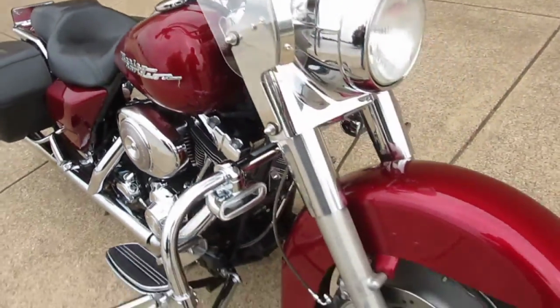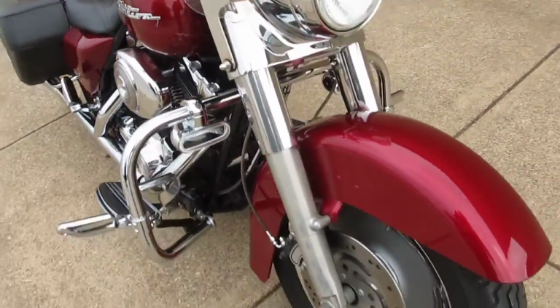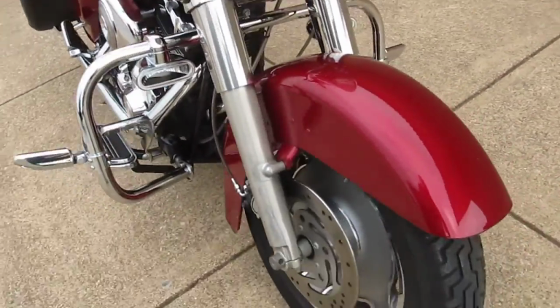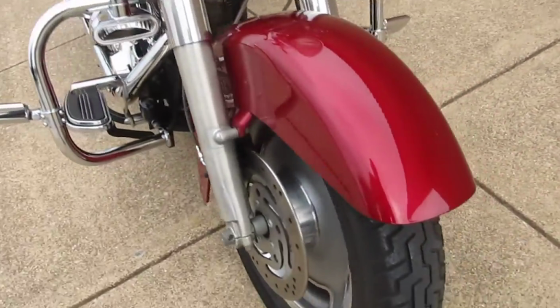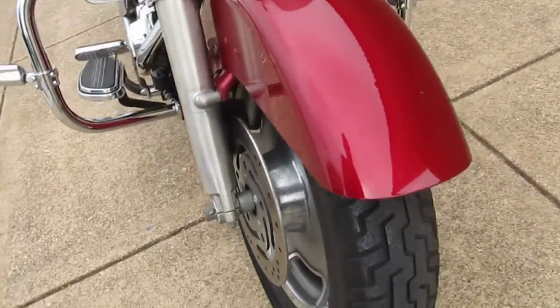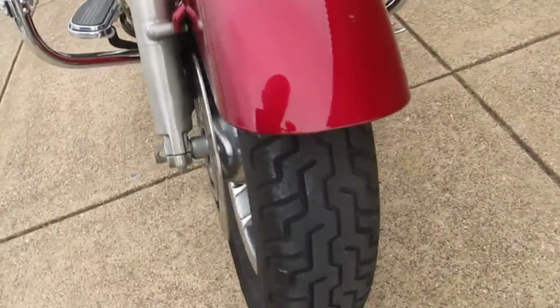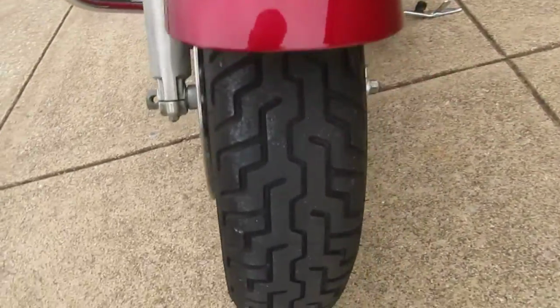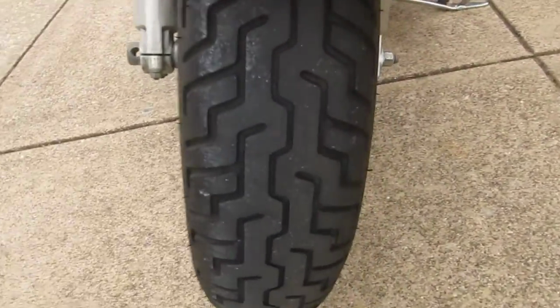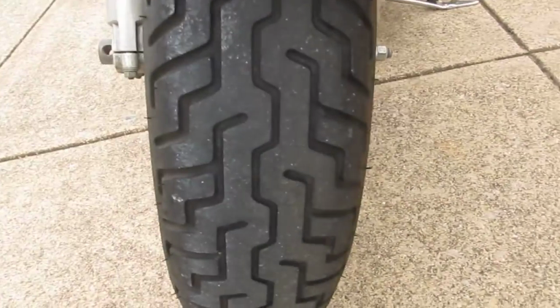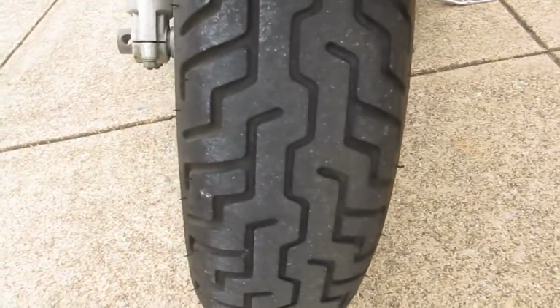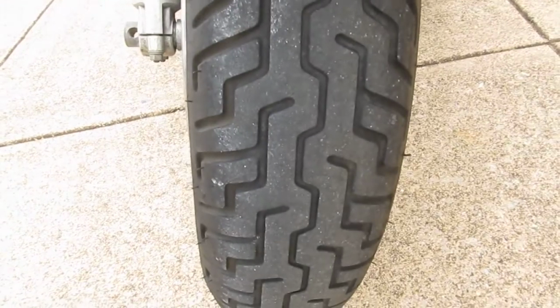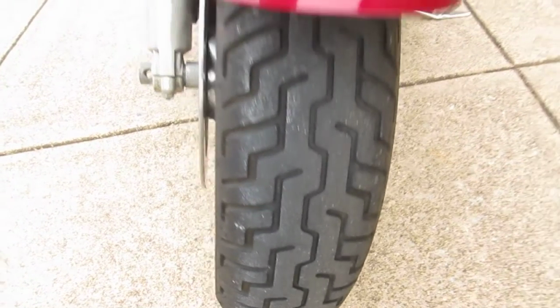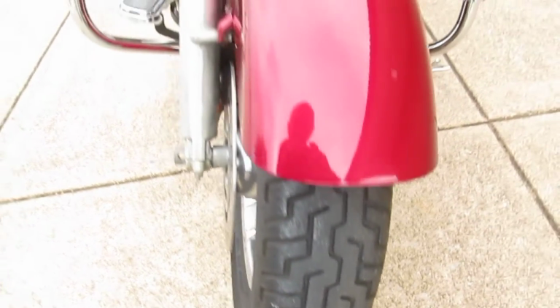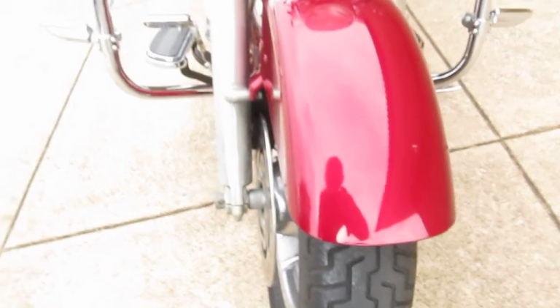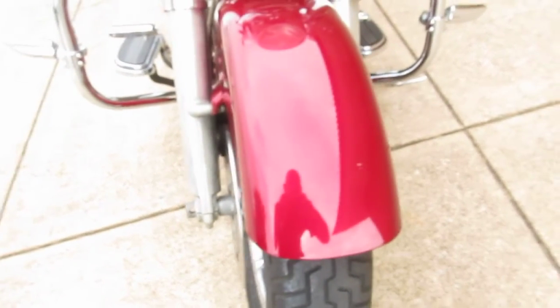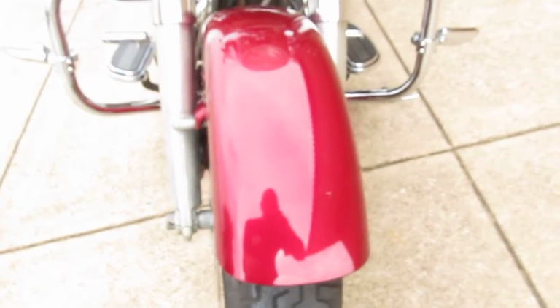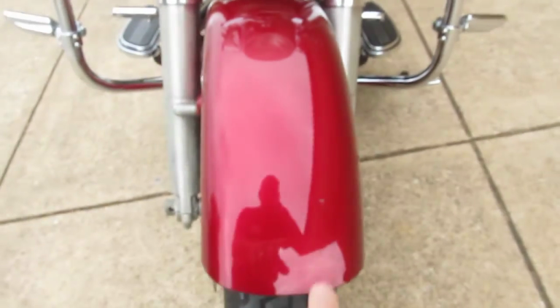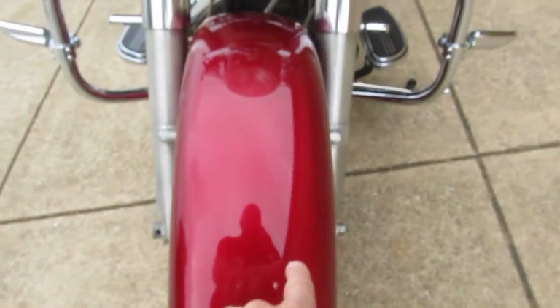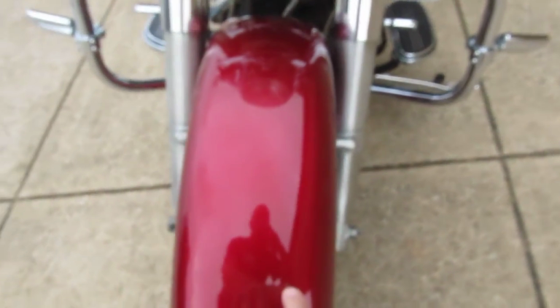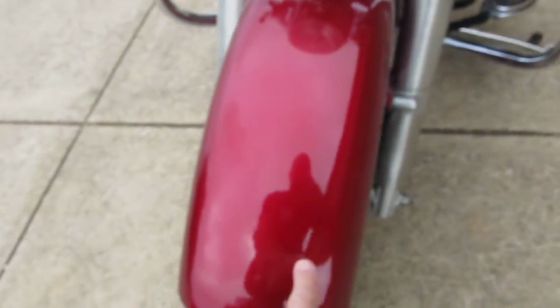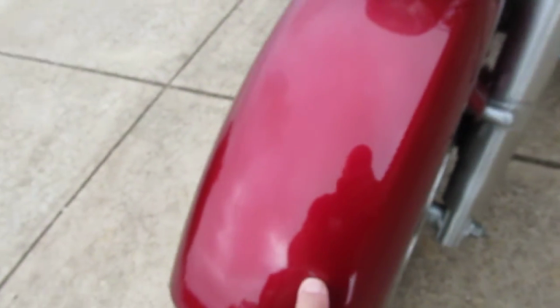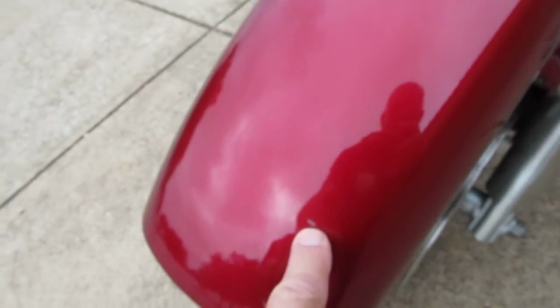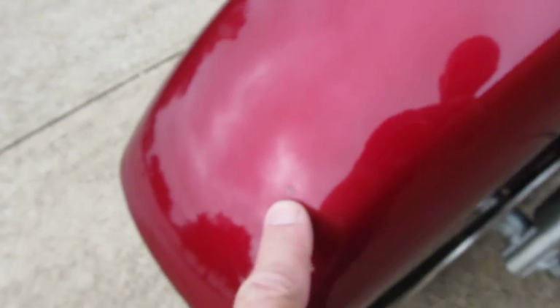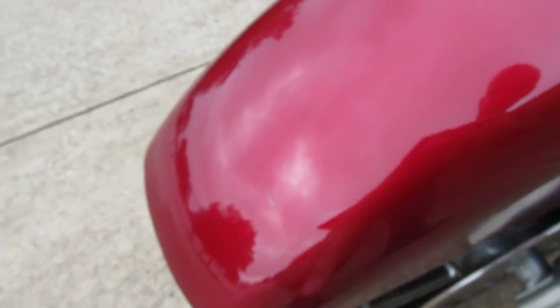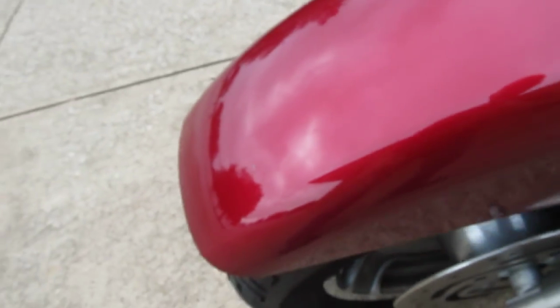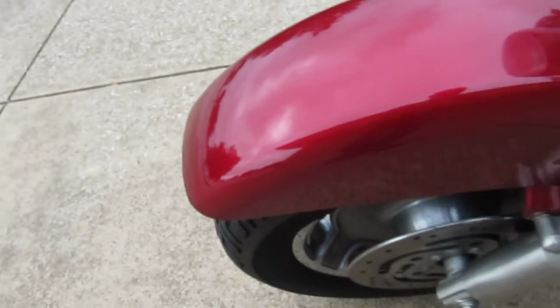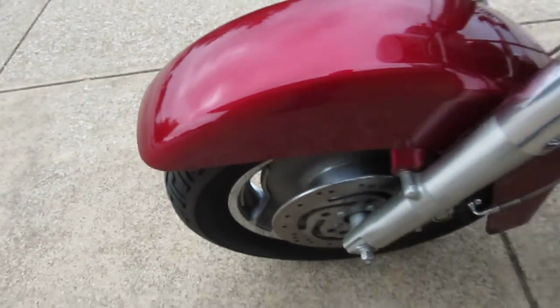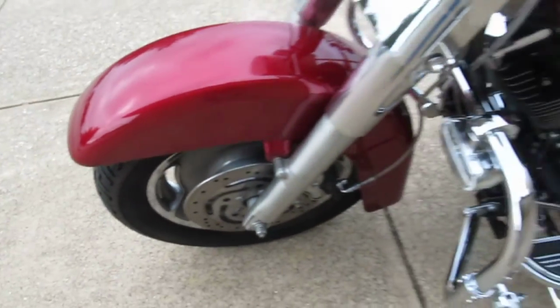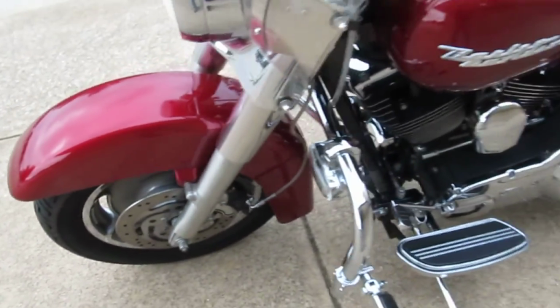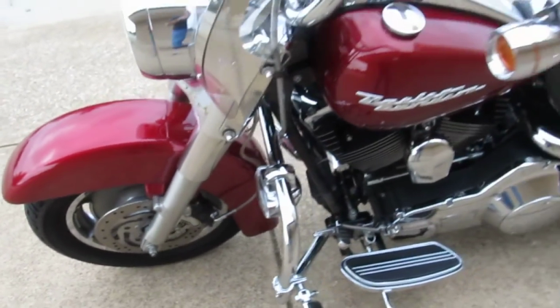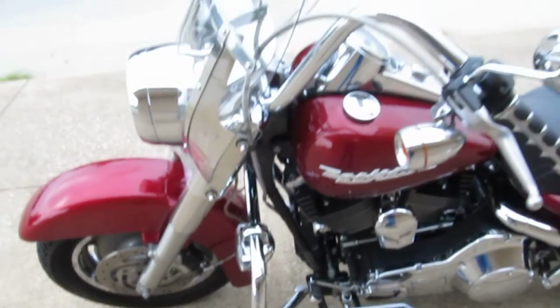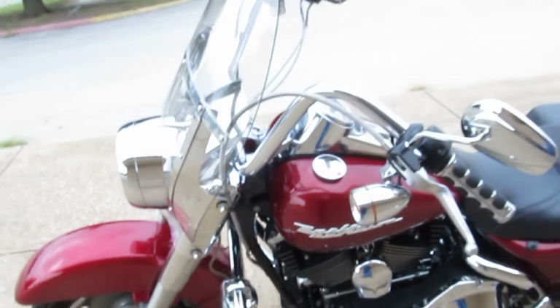It's got a good tire on the front and the rear, and this bike's been checked out by our service department. I have one little nick here on the front fender. It's ready to go.